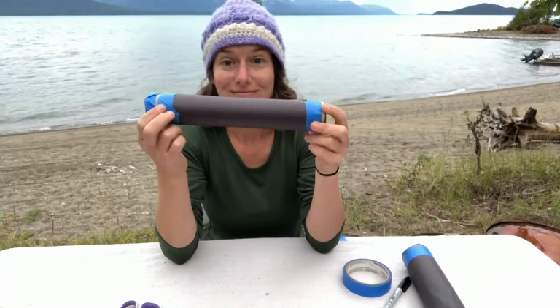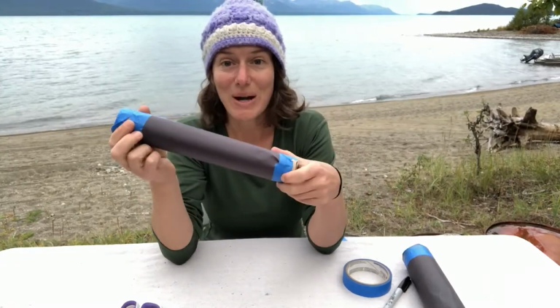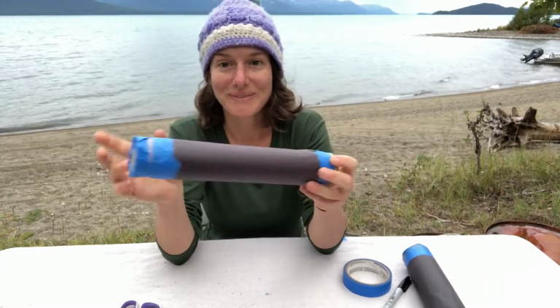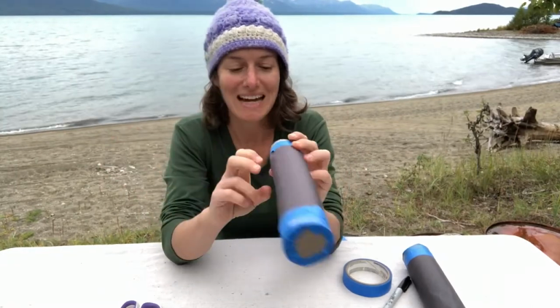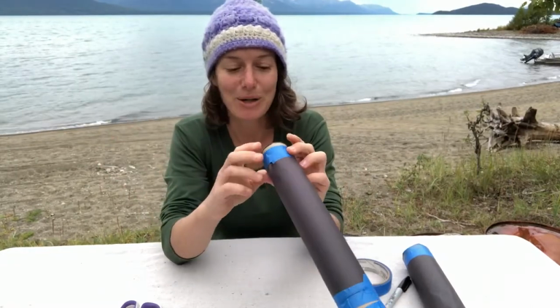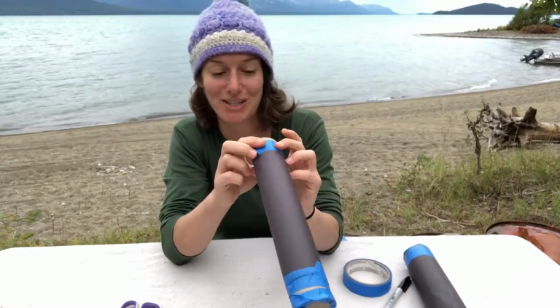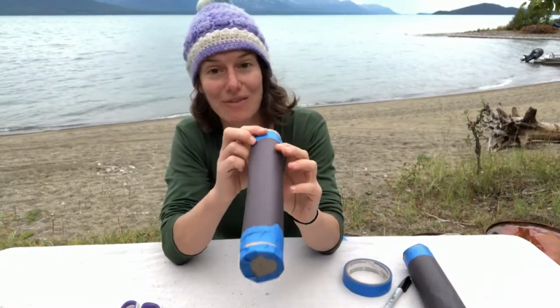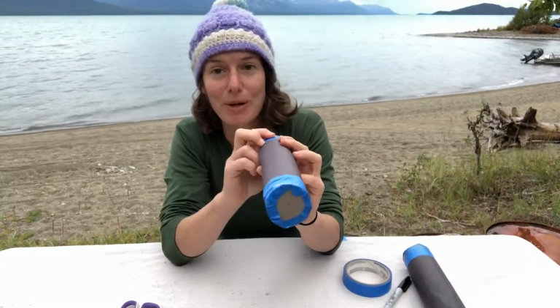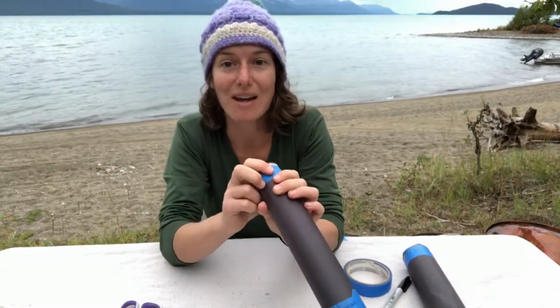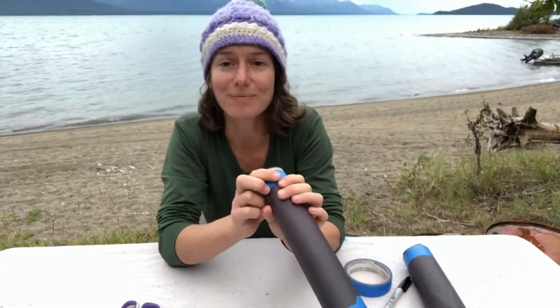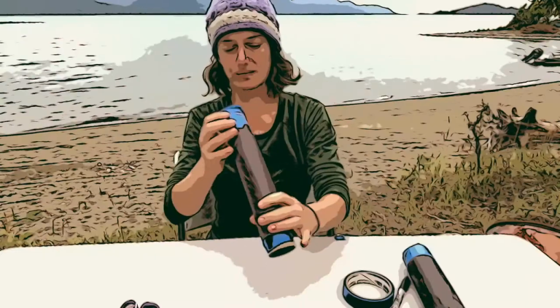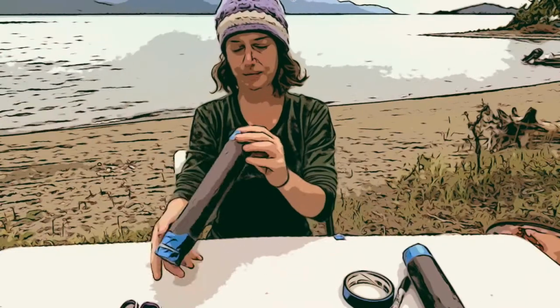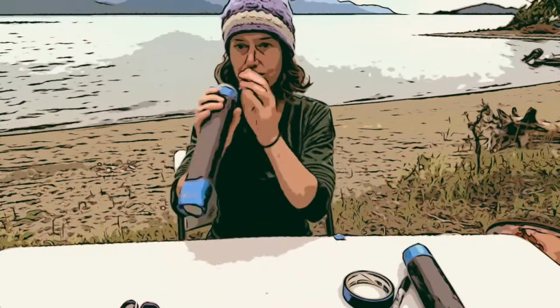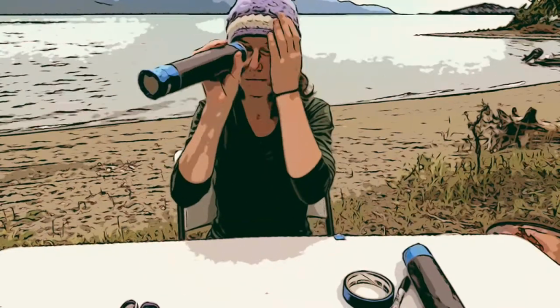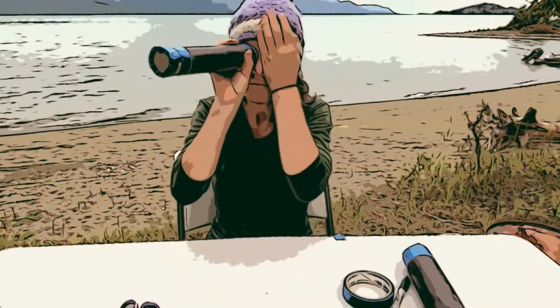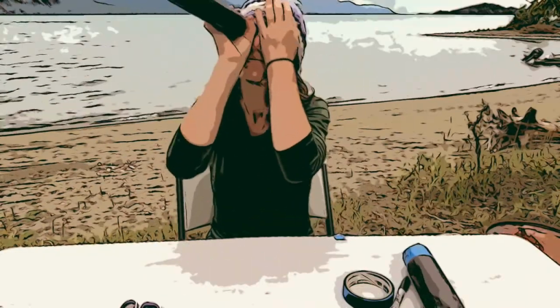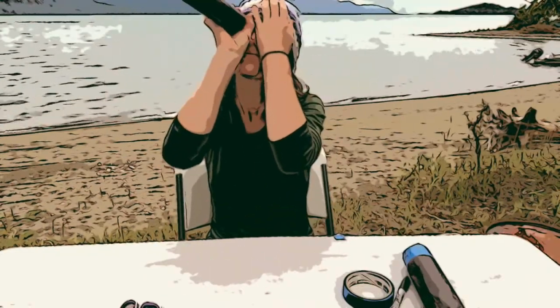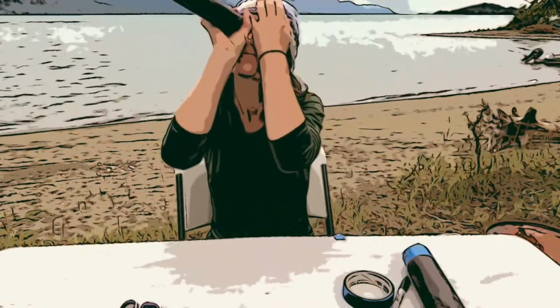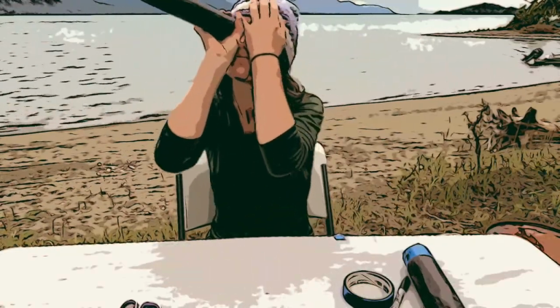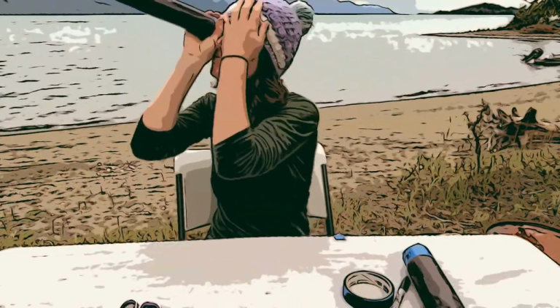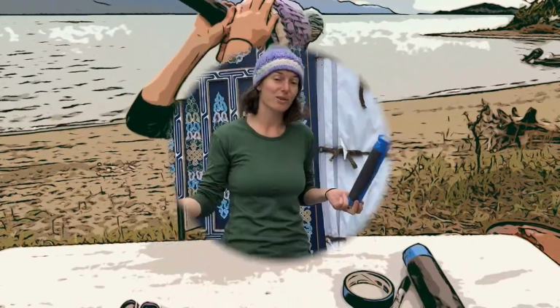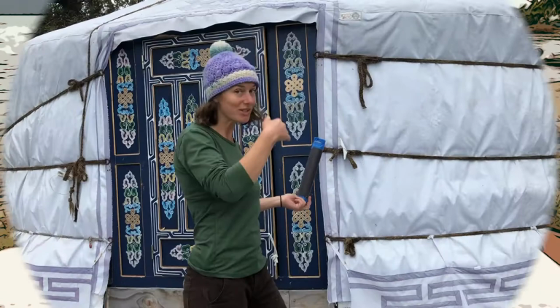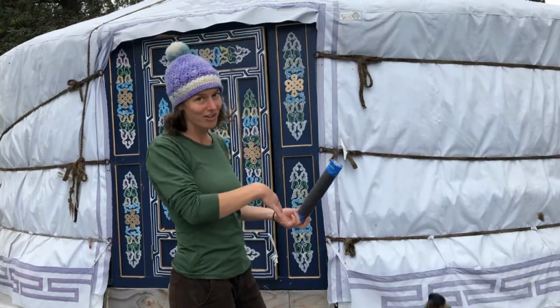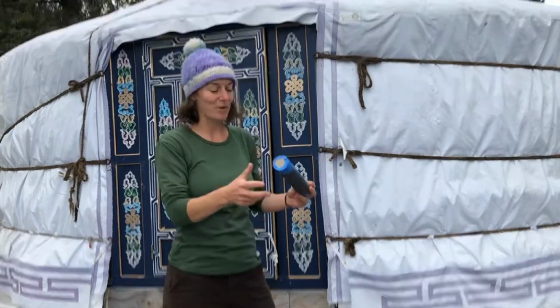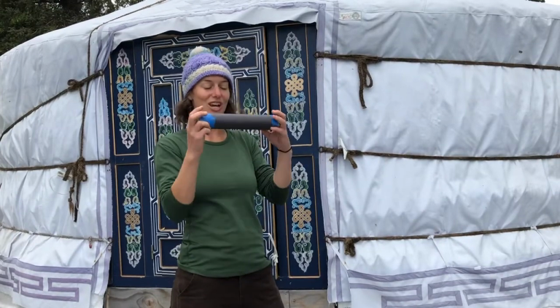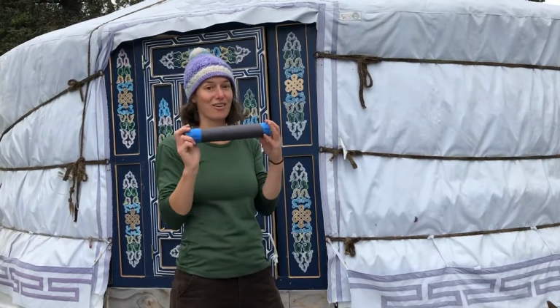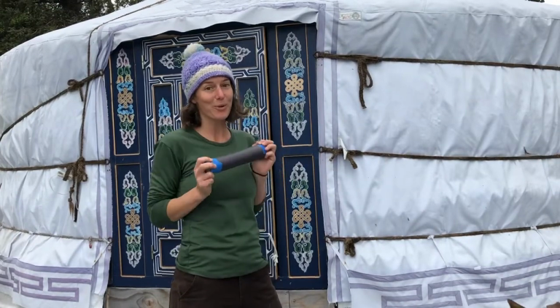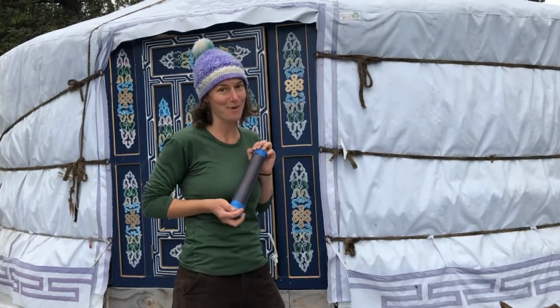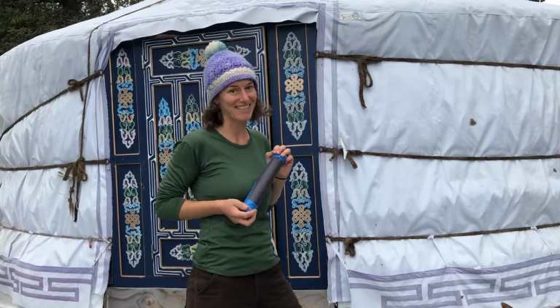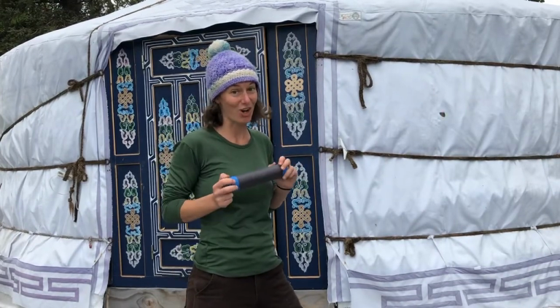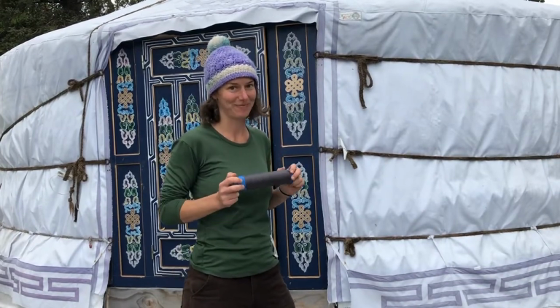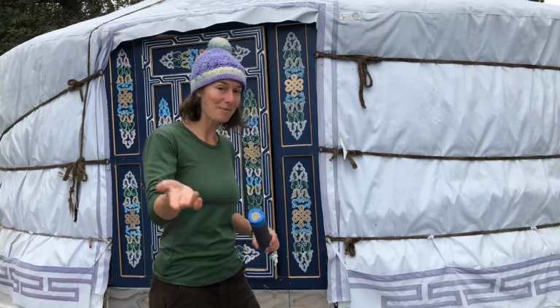That is pretty much it for our pinhole camera. It doesn't quite work out here — we need to go somewhere dark. So let's go in the art yard and check out how the pinhole camera works in the dark. Come on!